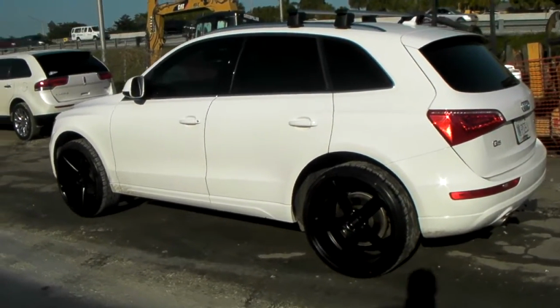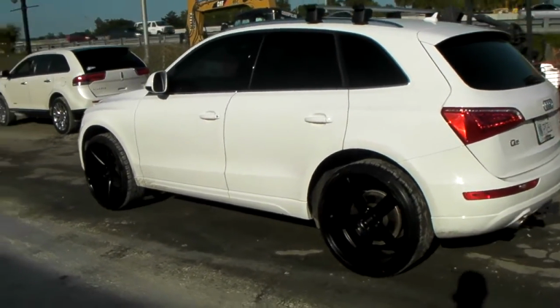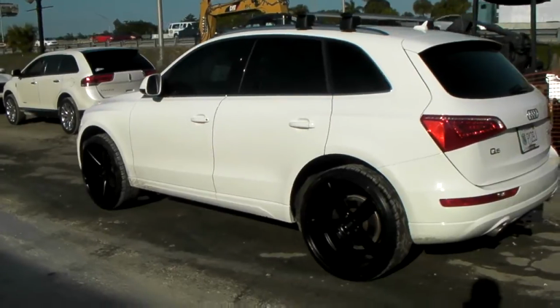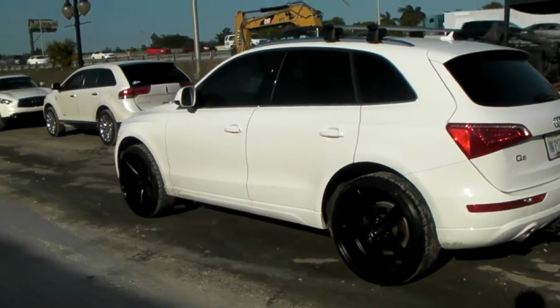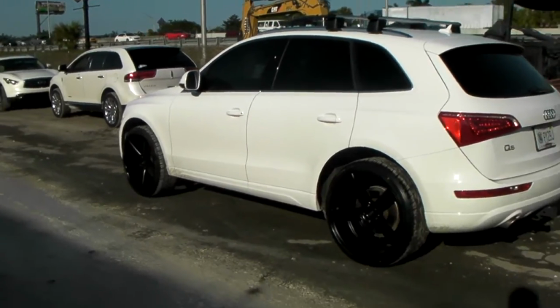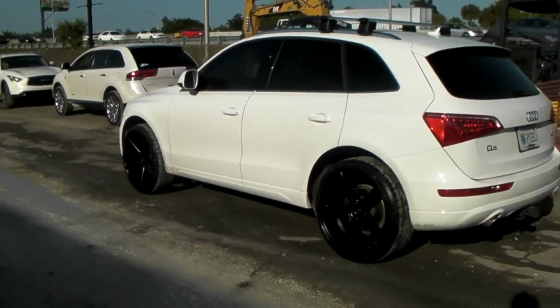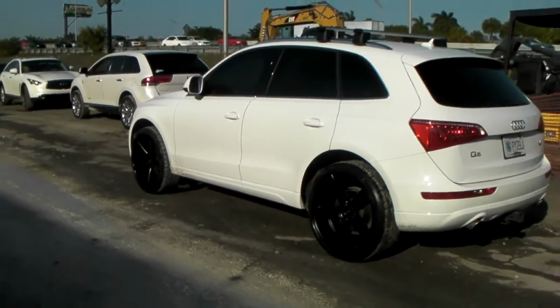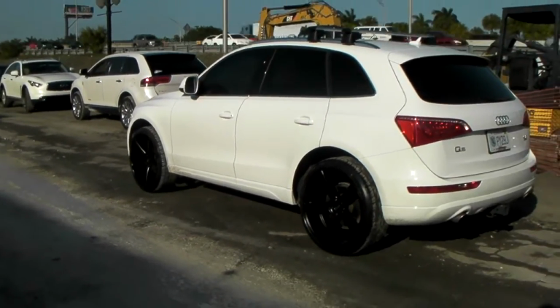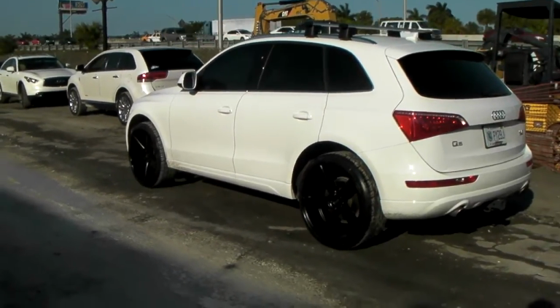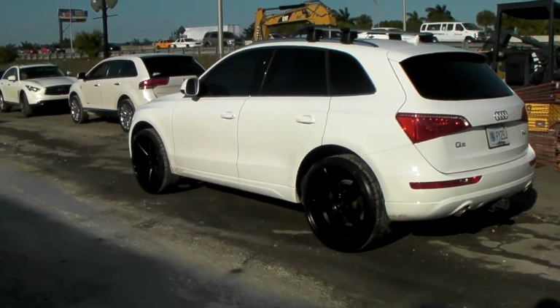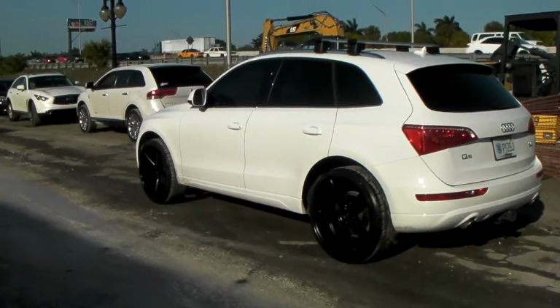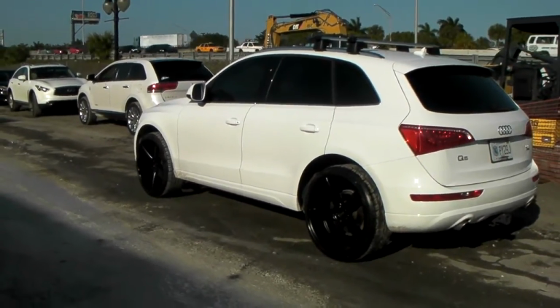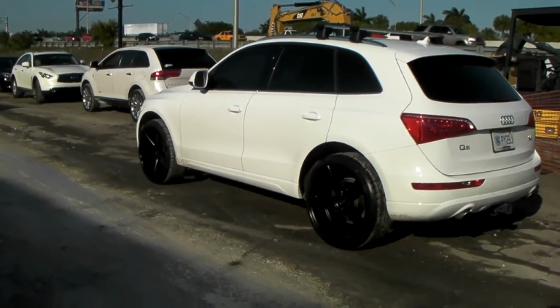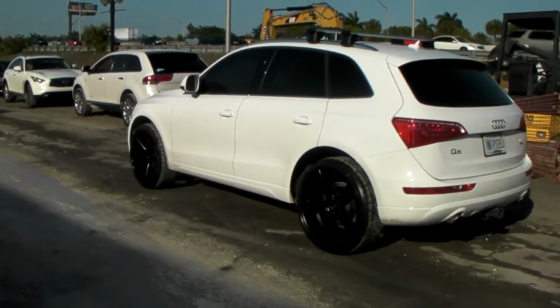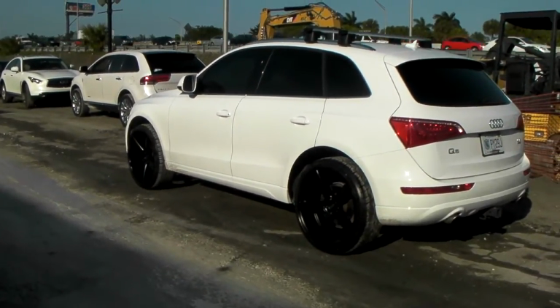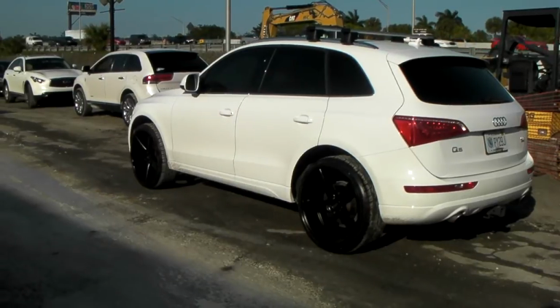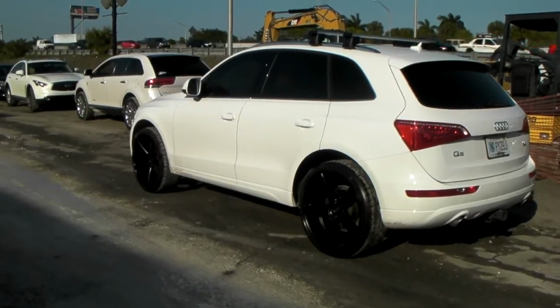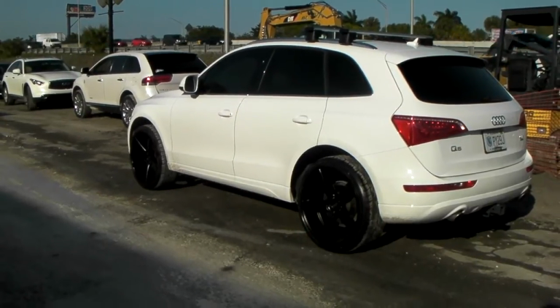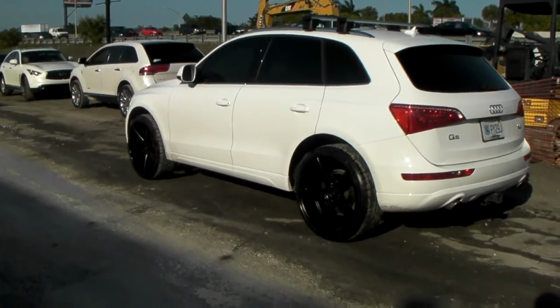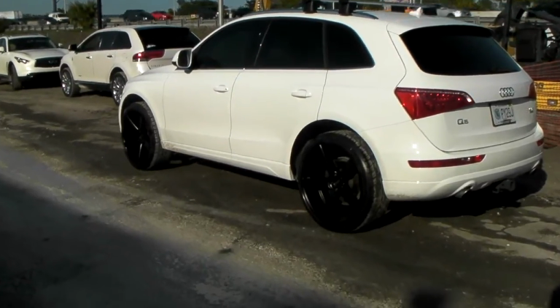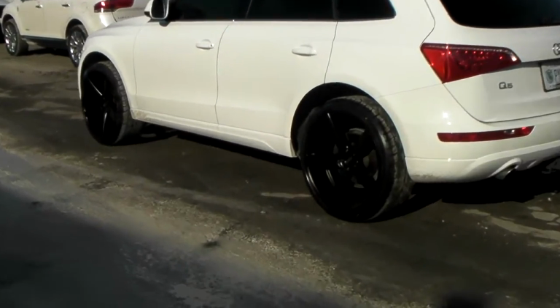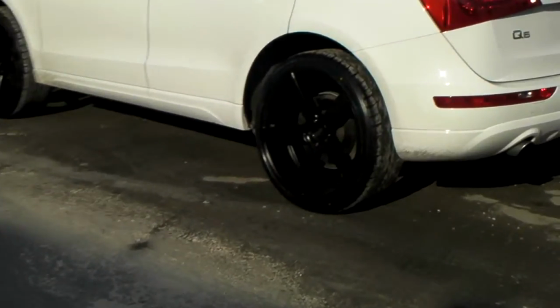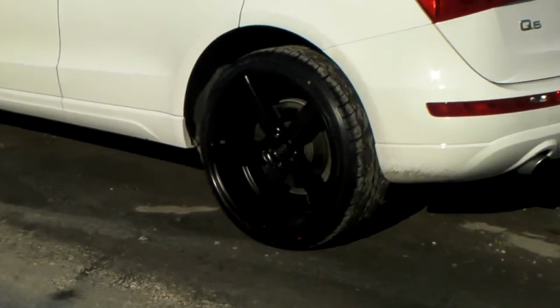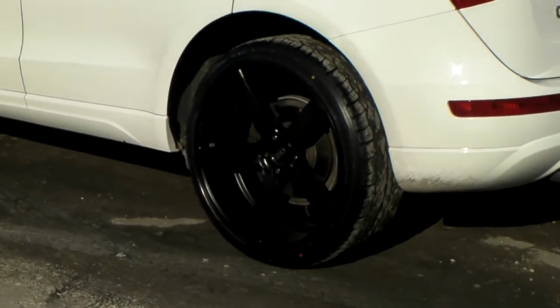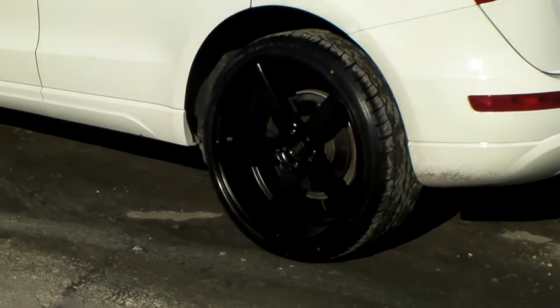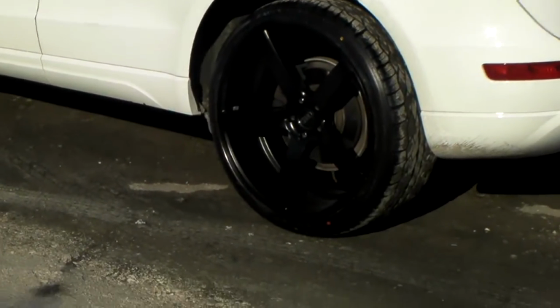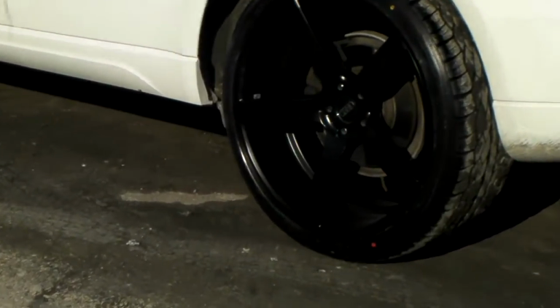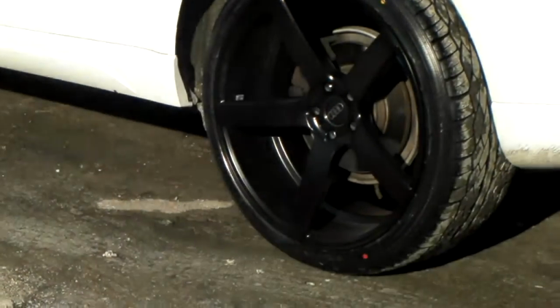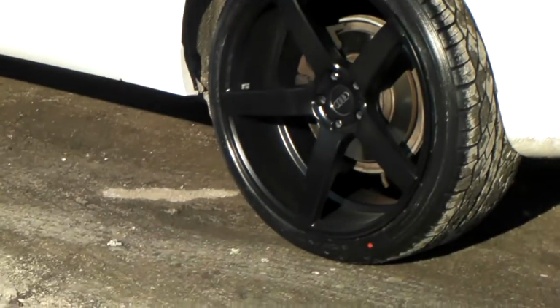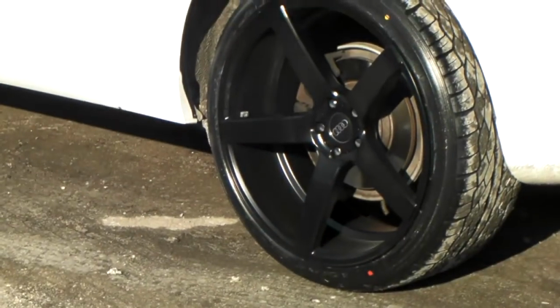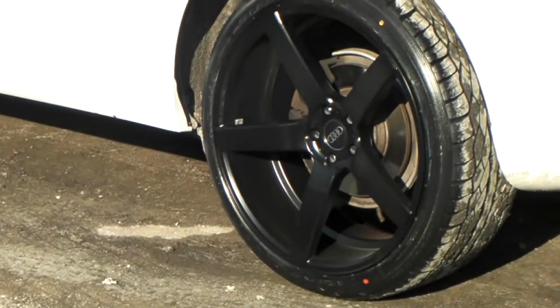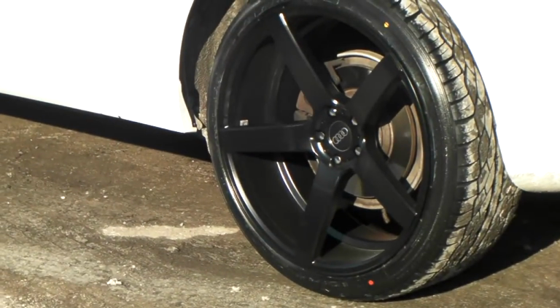It came out beautiful, the black on white. Great look for these wheels, great look for the white vehicle. We can get you hooked up with these wheels — find them online at DozenTires.com or call us at 877-544-8473.